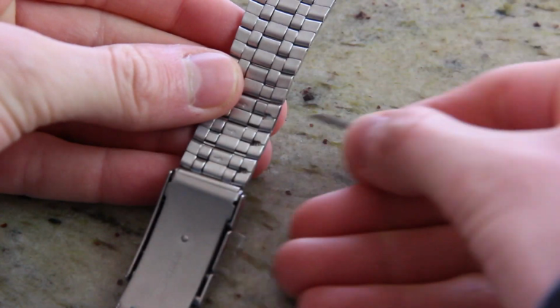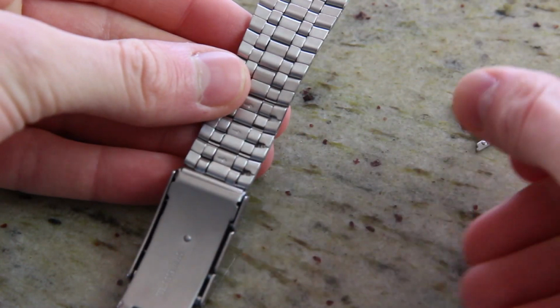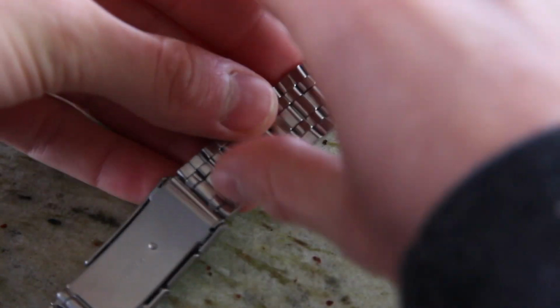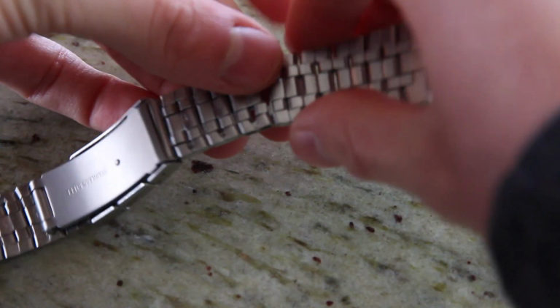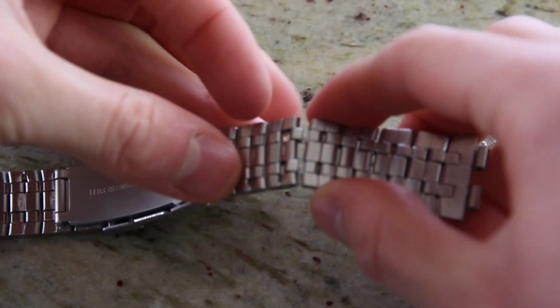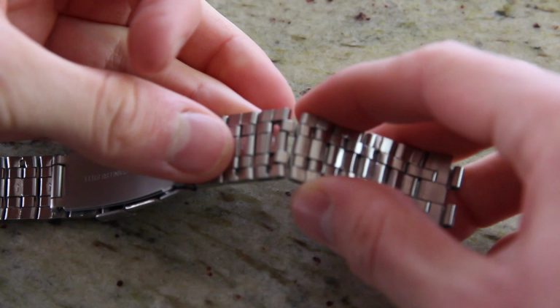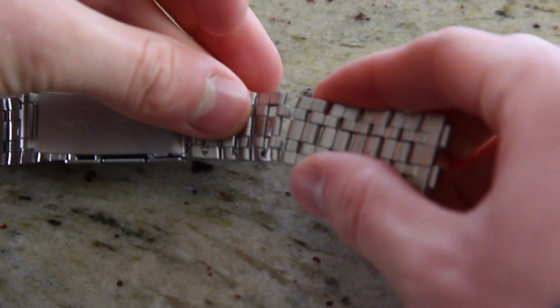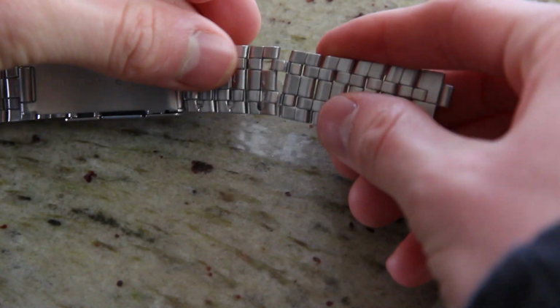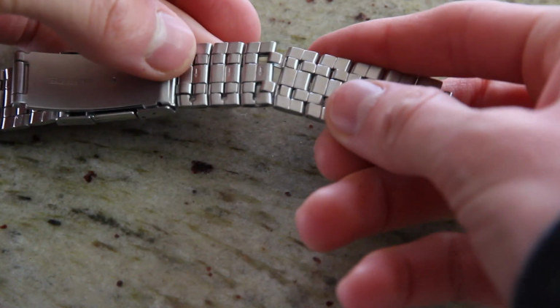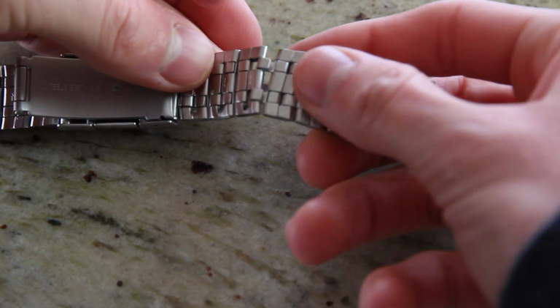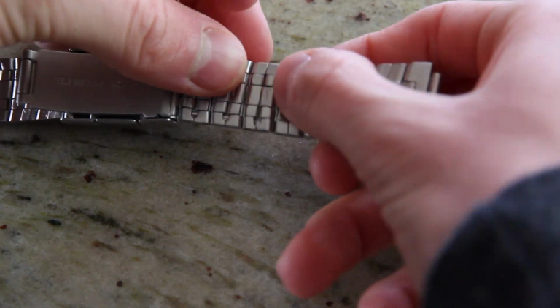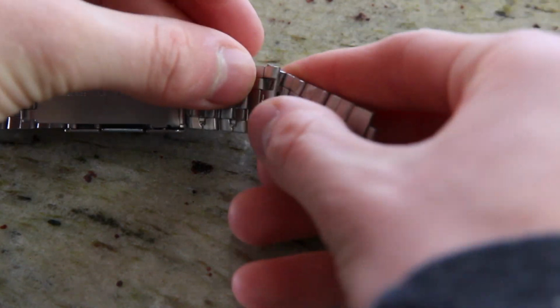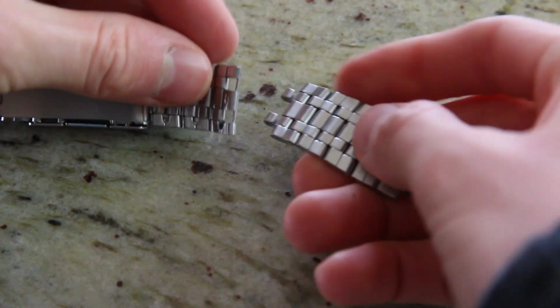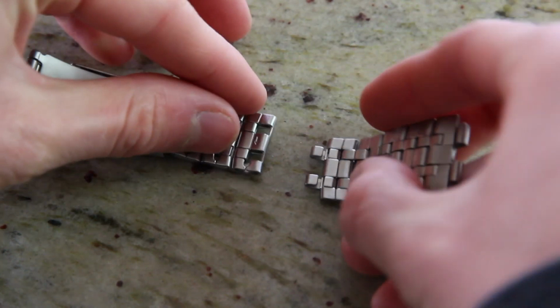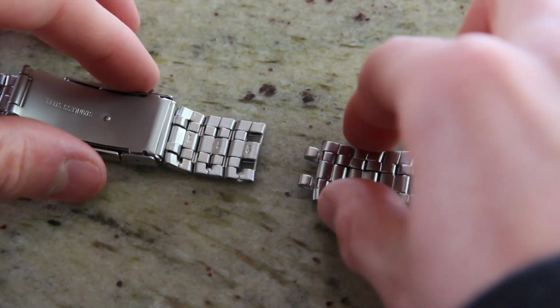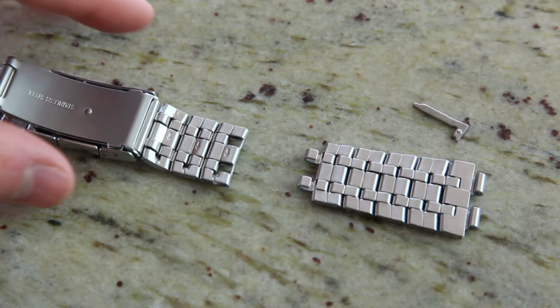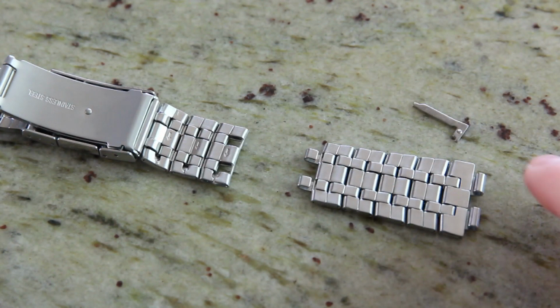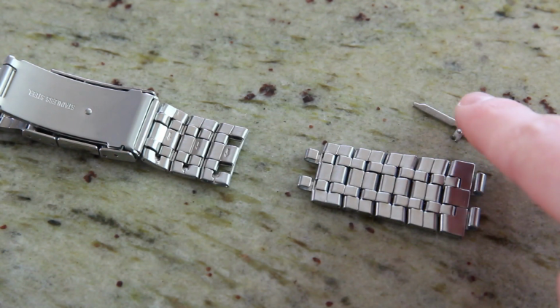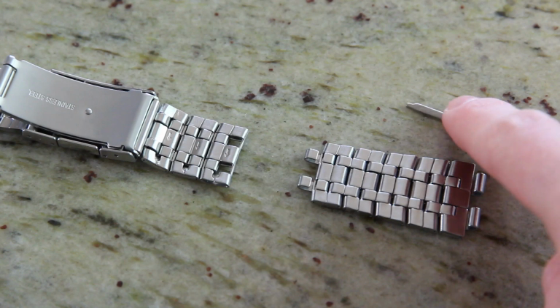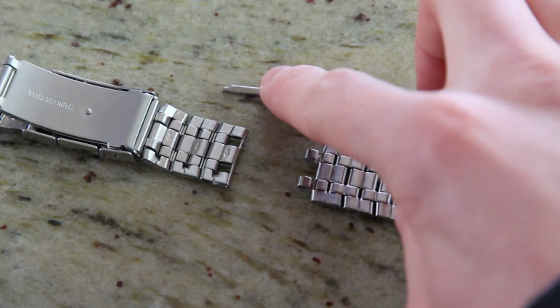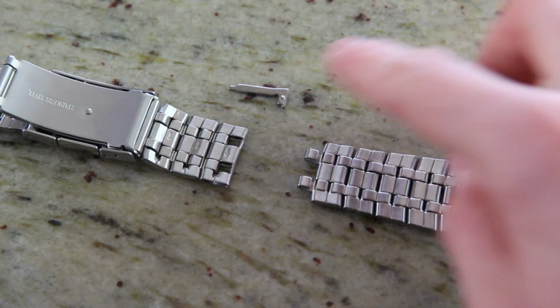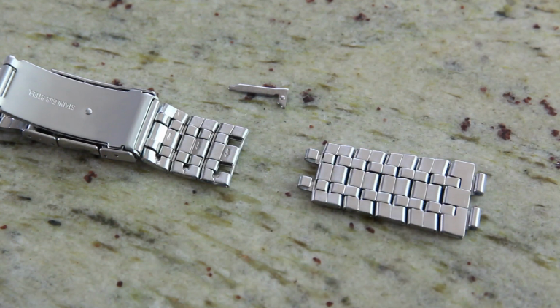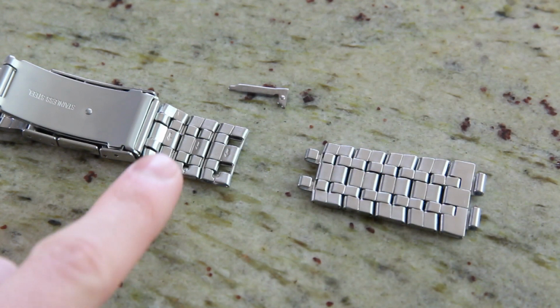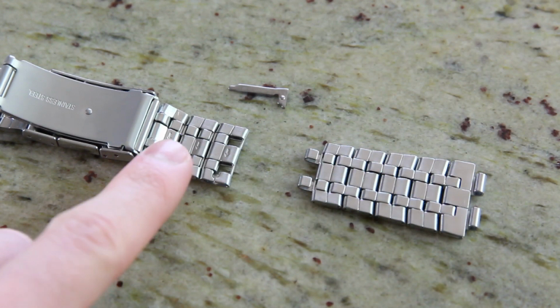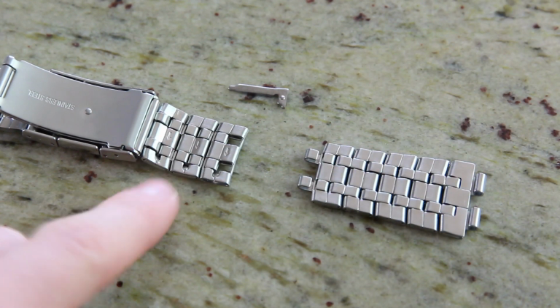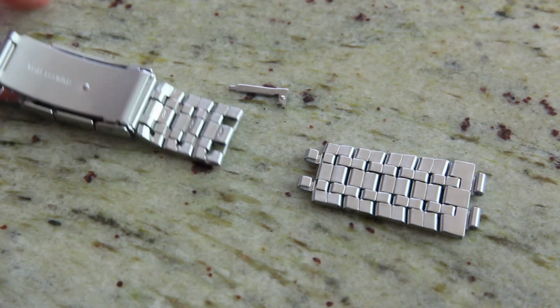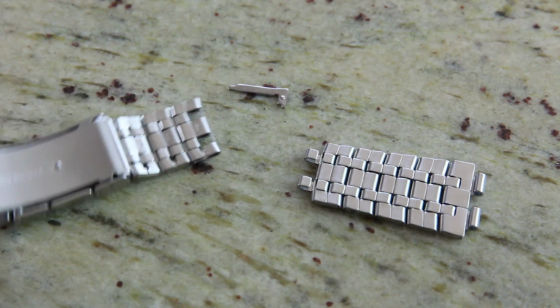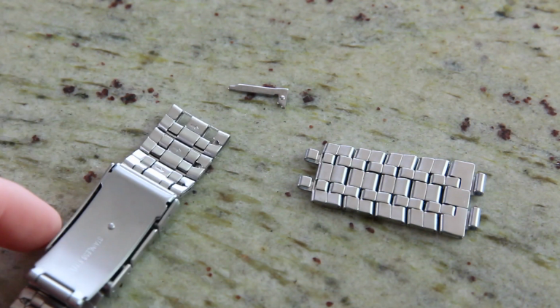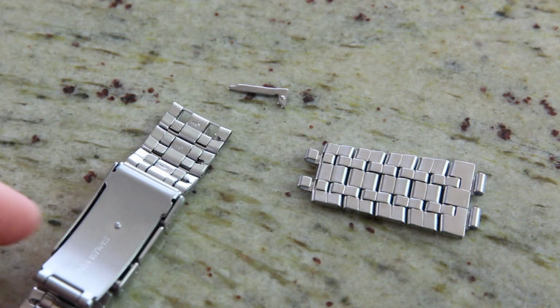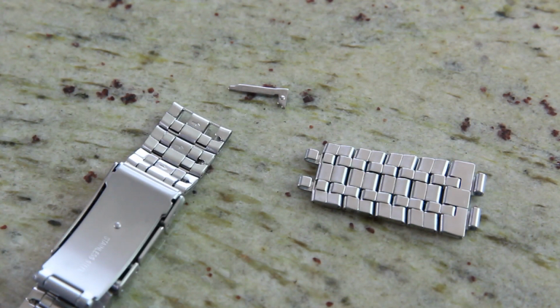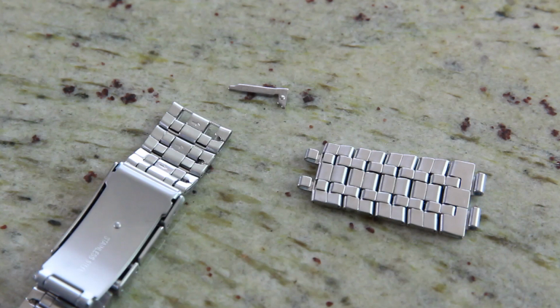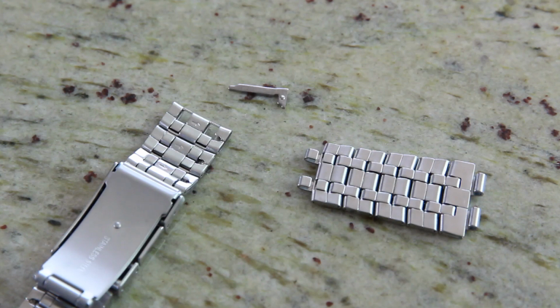Most will probably opt to have a professional adjust the band. Unfortunately, if you're between link sizes, the proprietary band lacks further adjustment options on the clasp, so you'll either have to live with an extremely tight or a somewhat loose Pebble Steel.